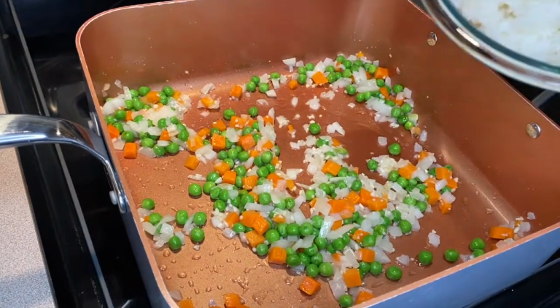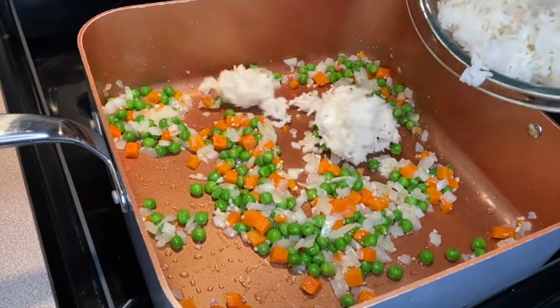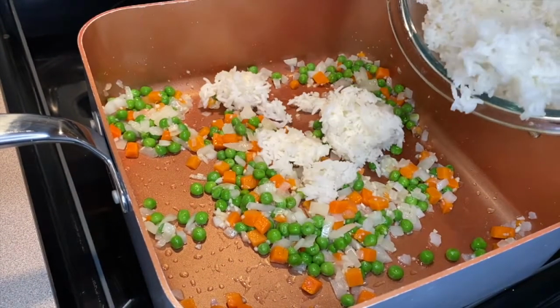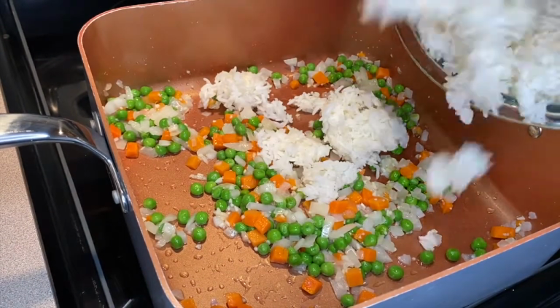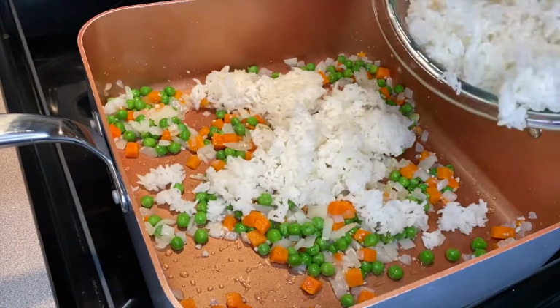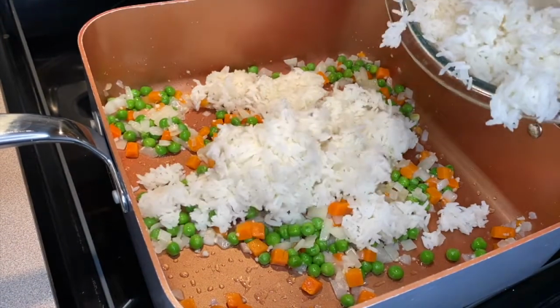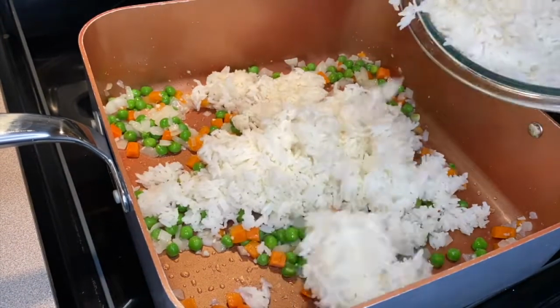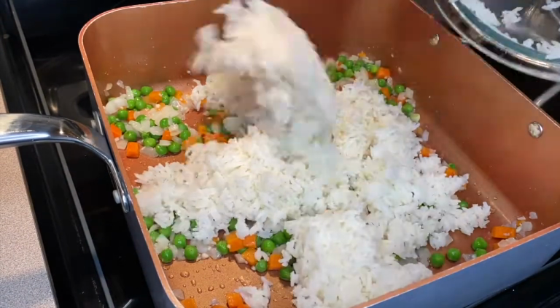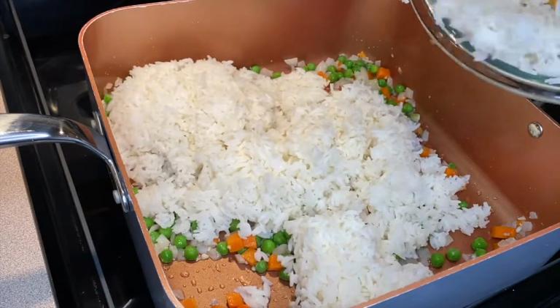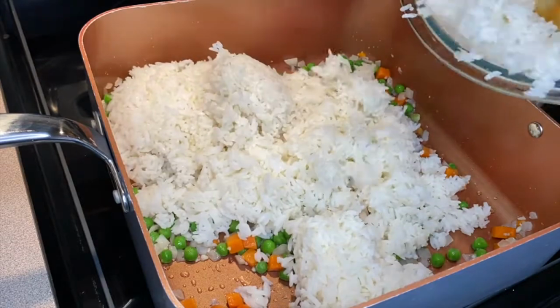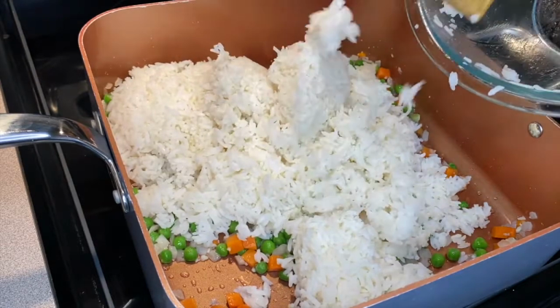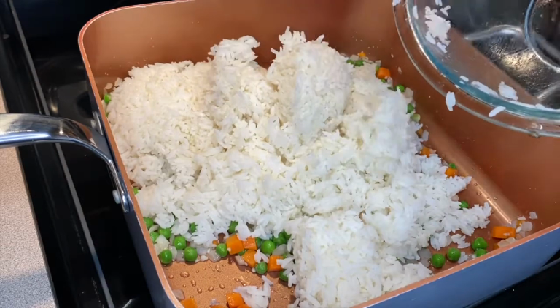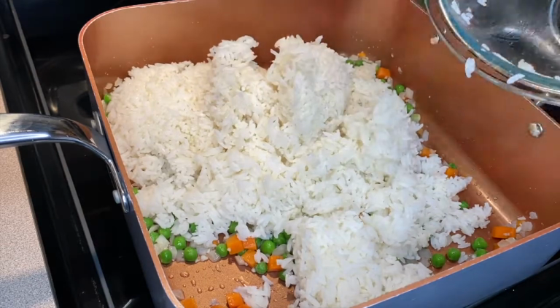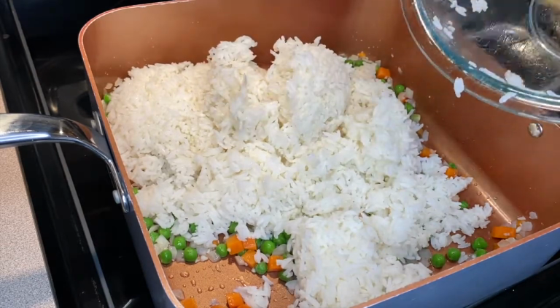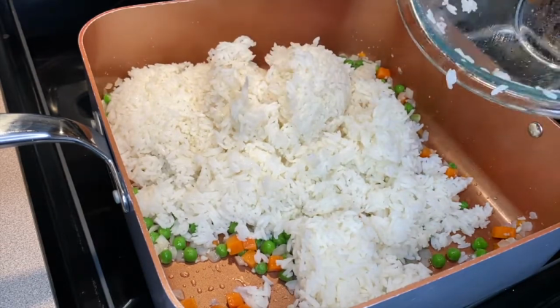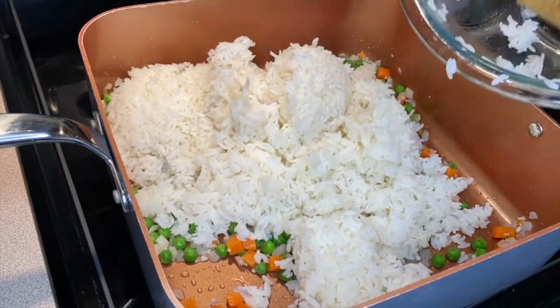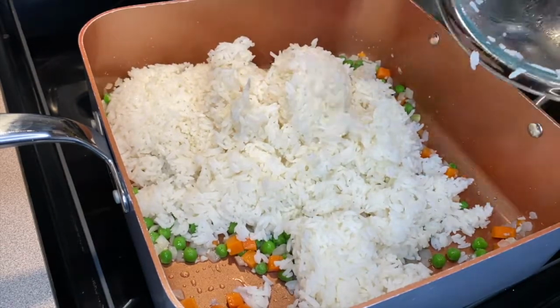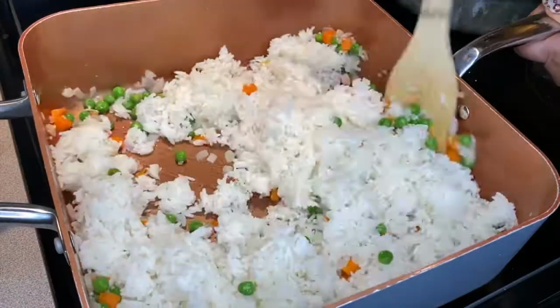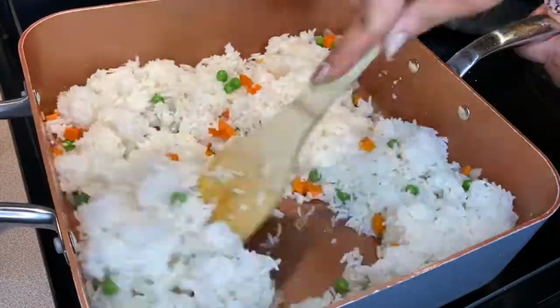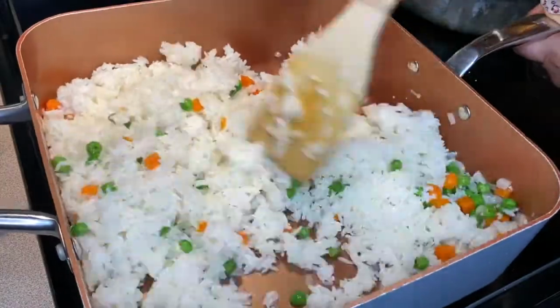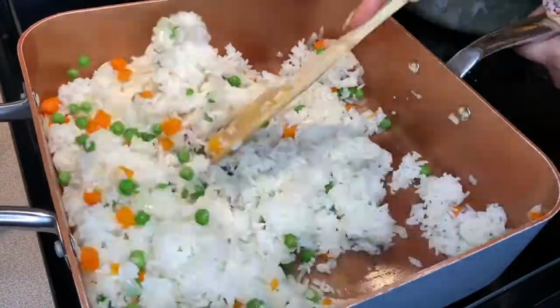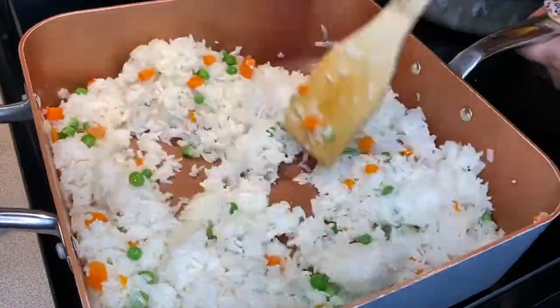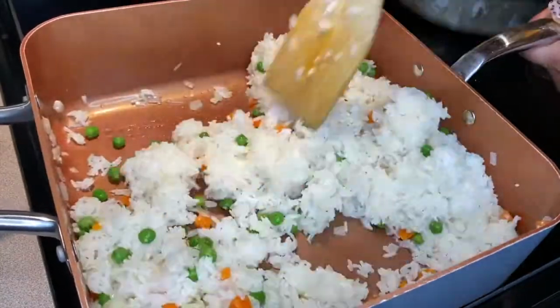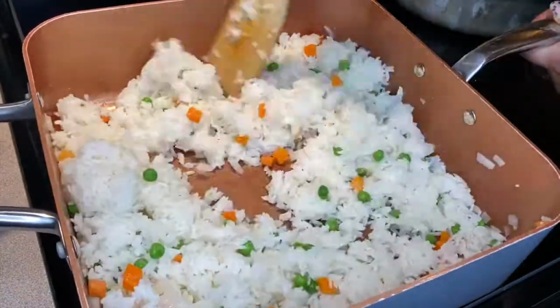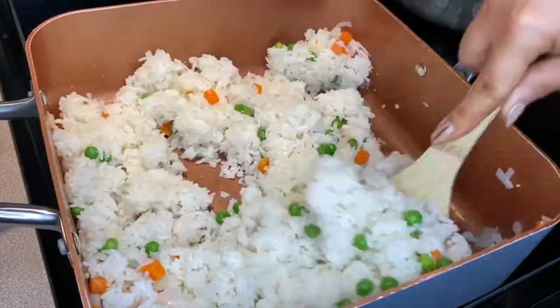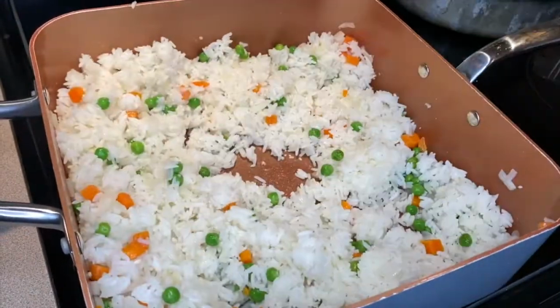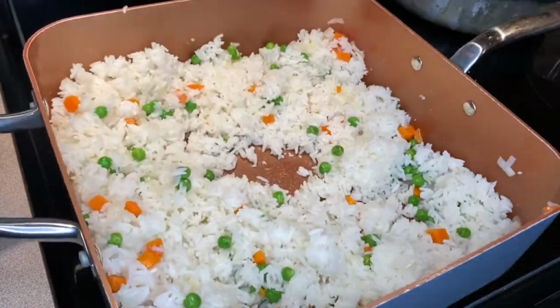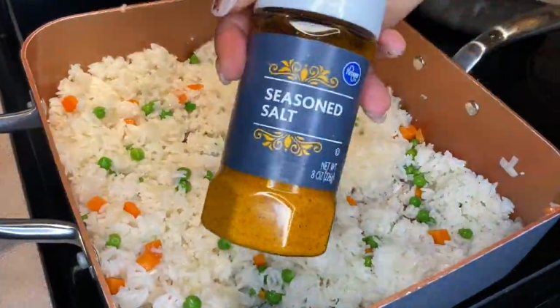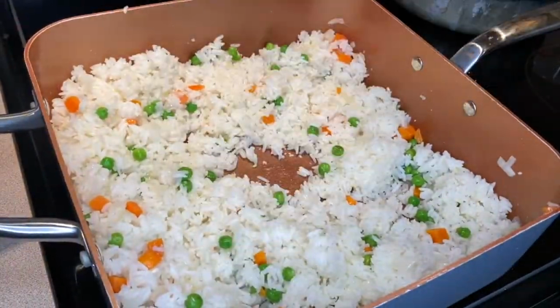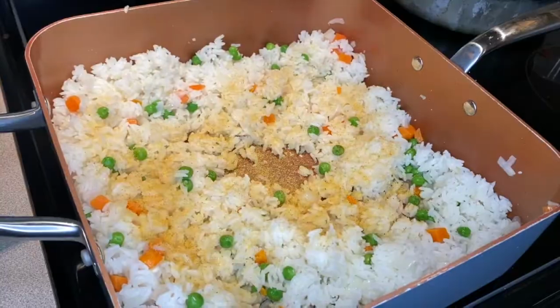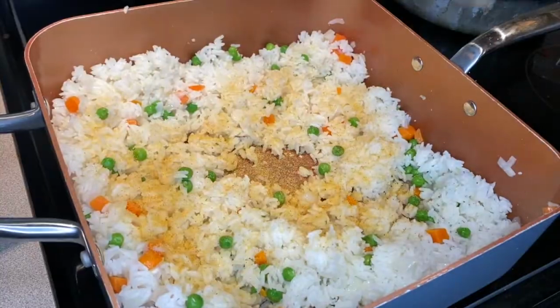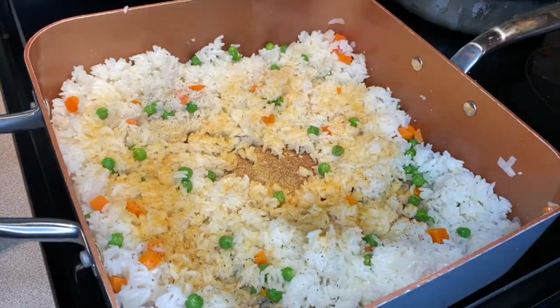I used jasmine rice for this recipe but feel free to use regular plain white rice as well. Next you want to stir that together well, and then I'm going to start seasoning the rice — just adding some seasoned salt and black pepper.